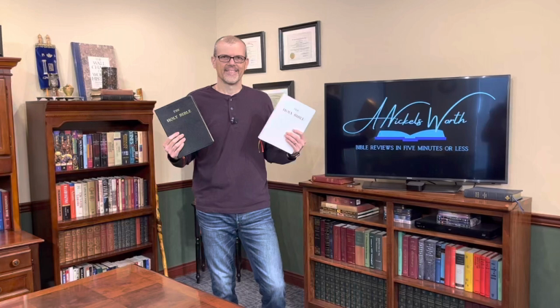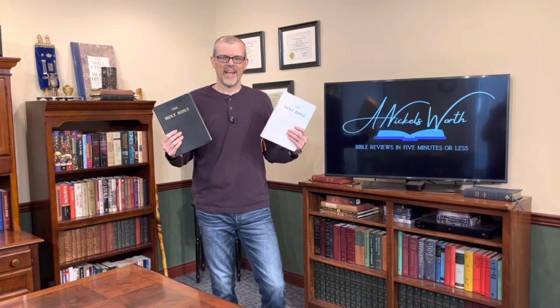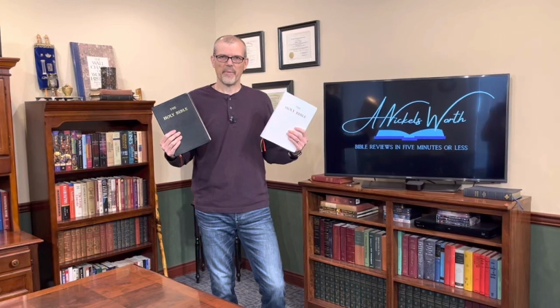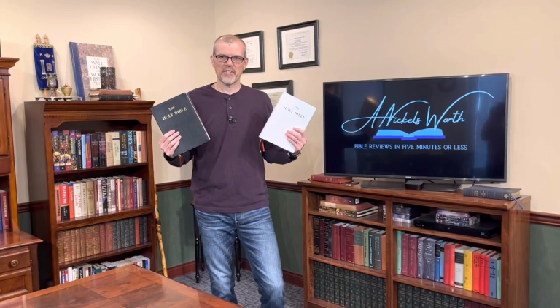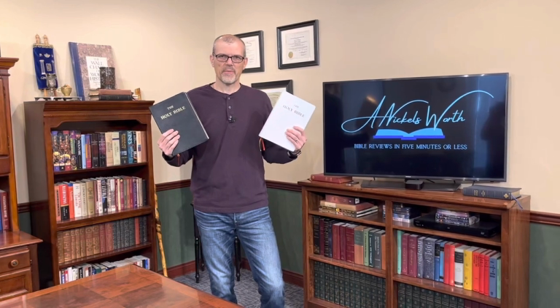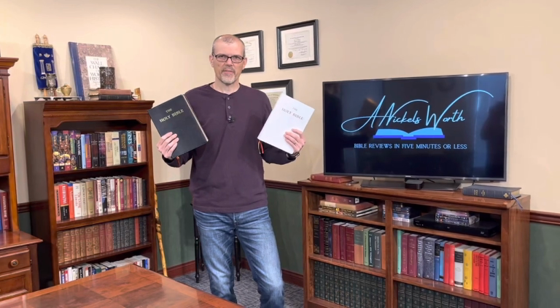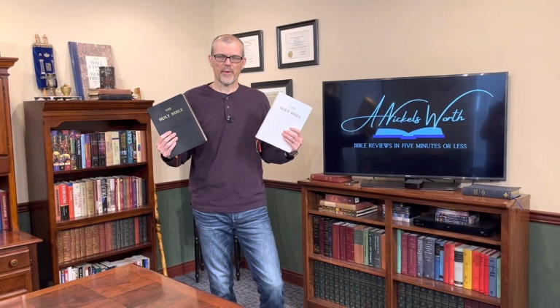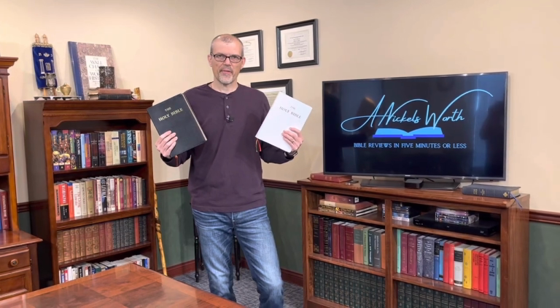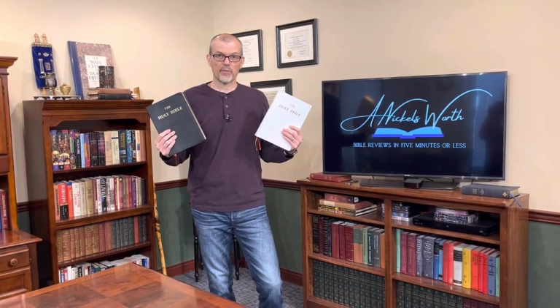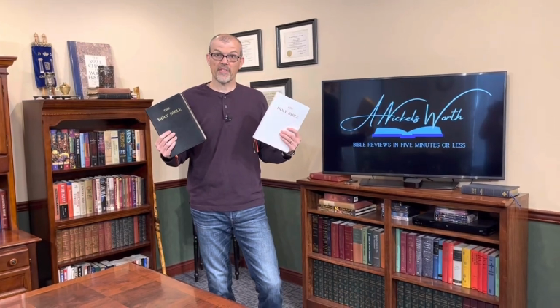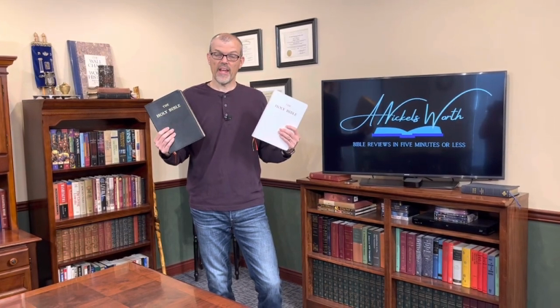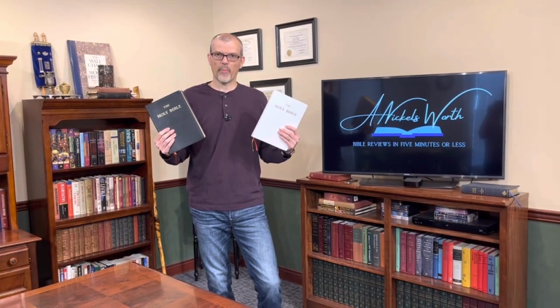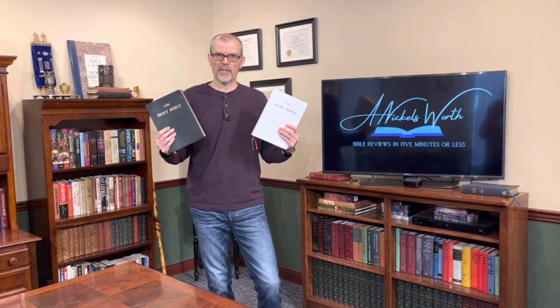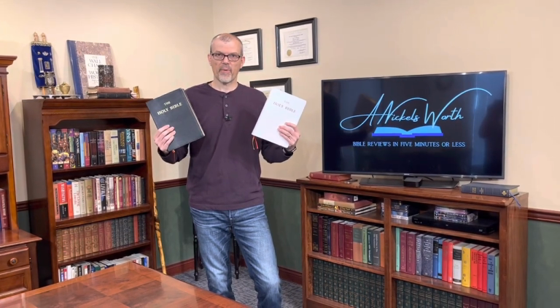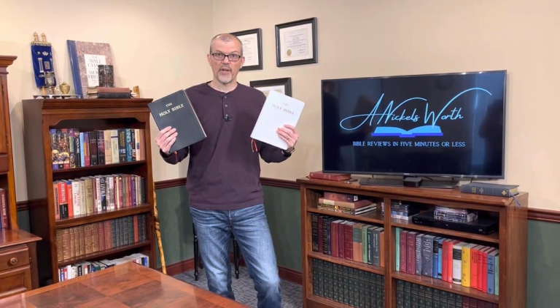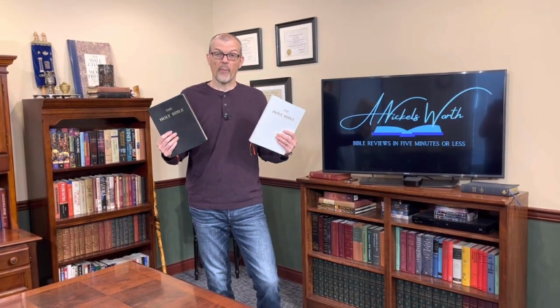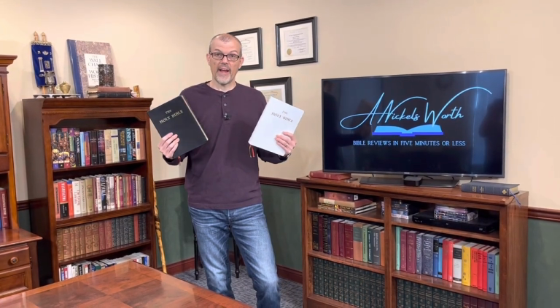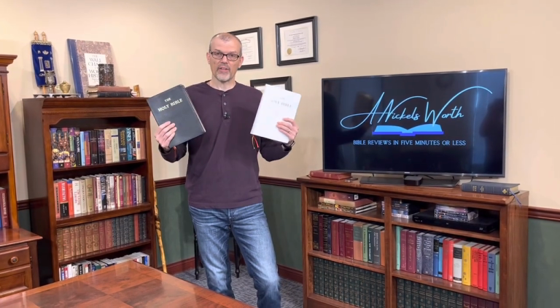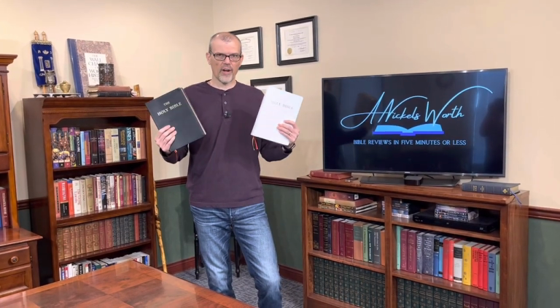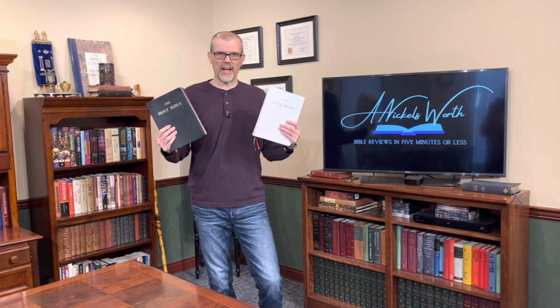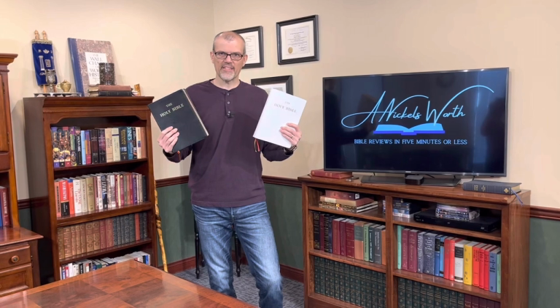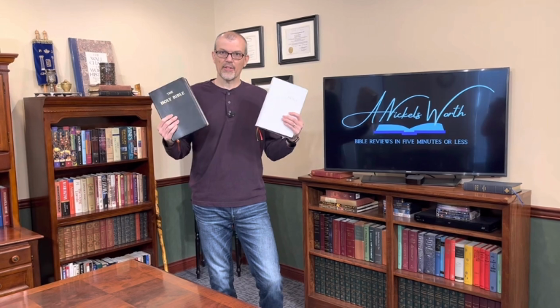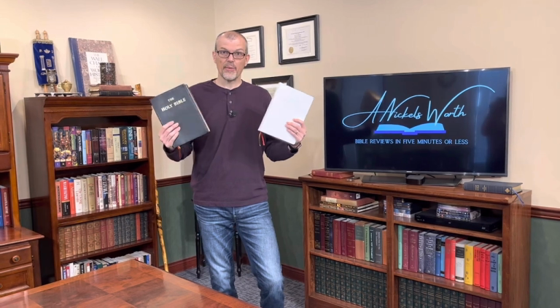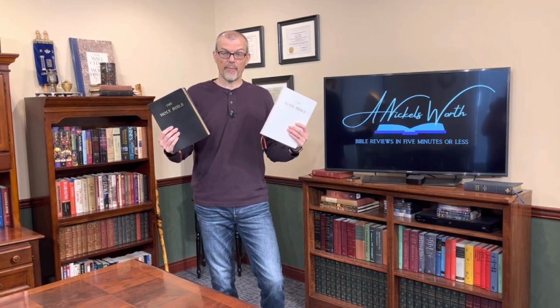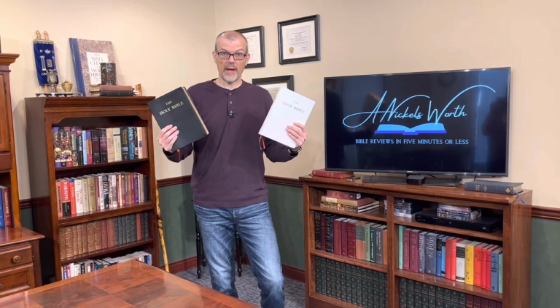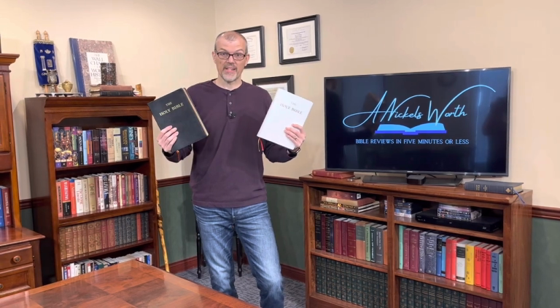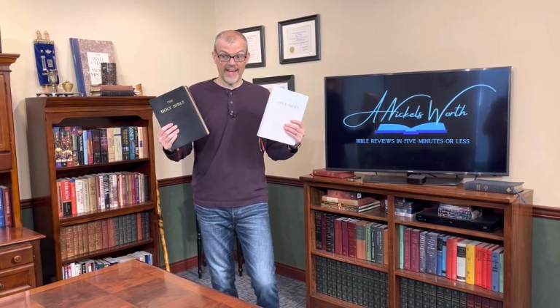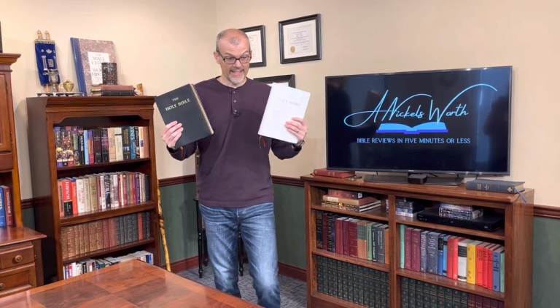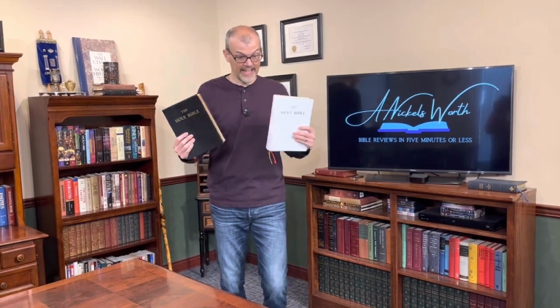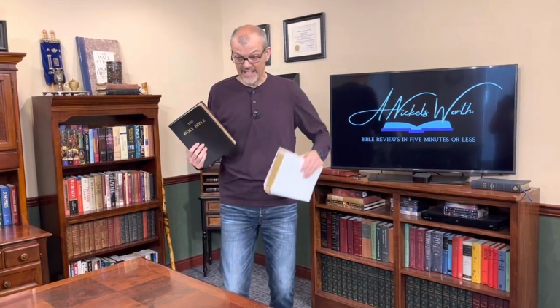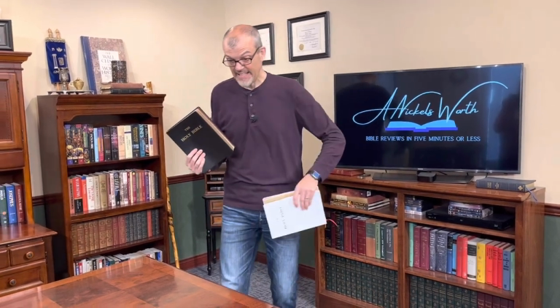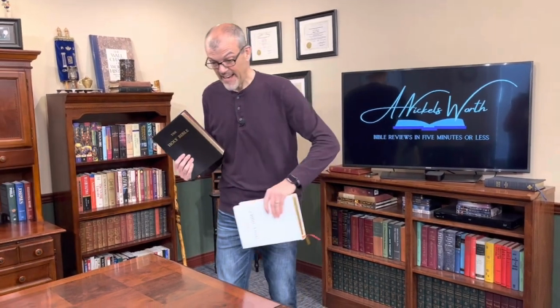Hey Bible Lovers, I'm Tim Nichols and I'm here to bring you Nicholsworth. Today from Baronius Press we have the large size Douay-Rheims, and this thing is nice.